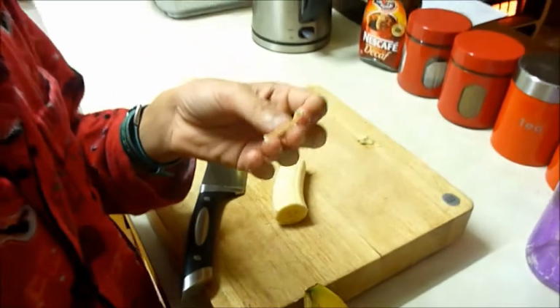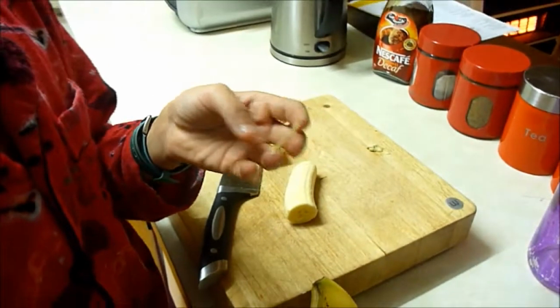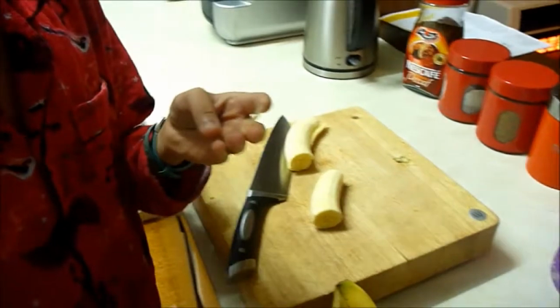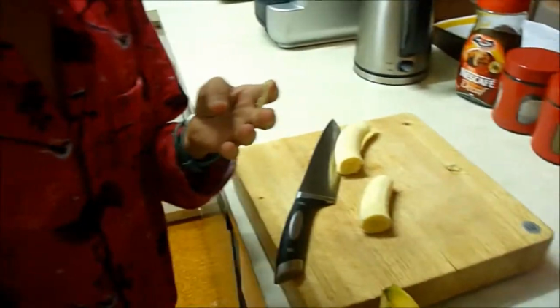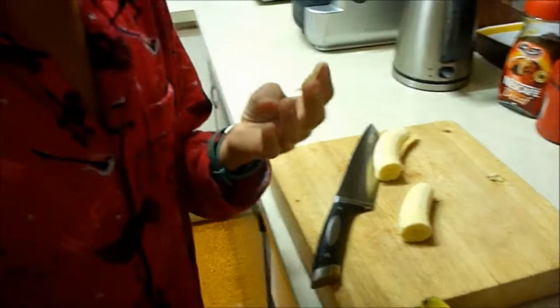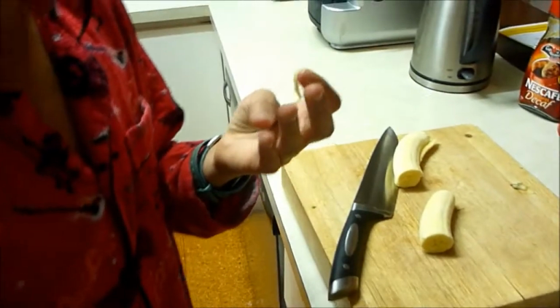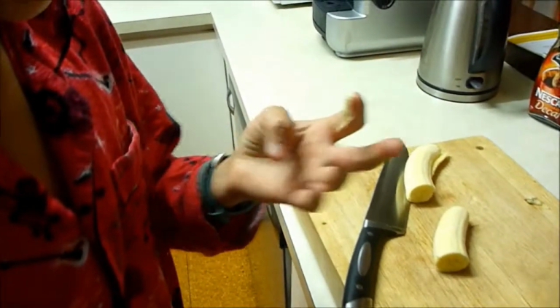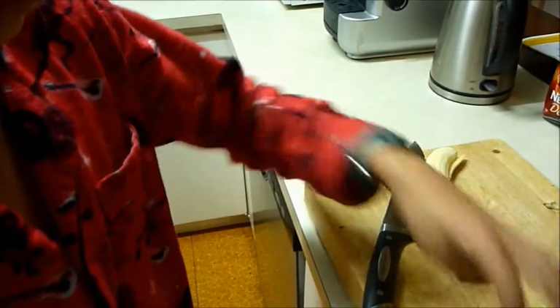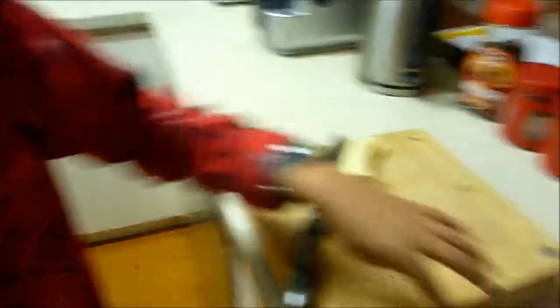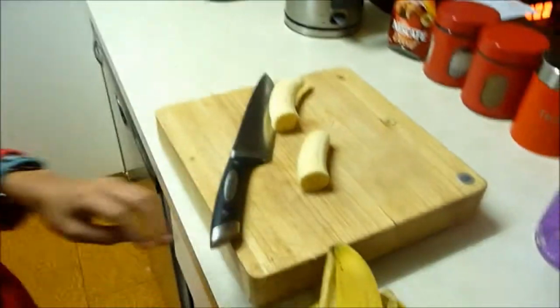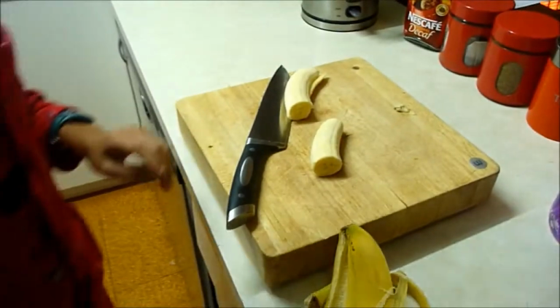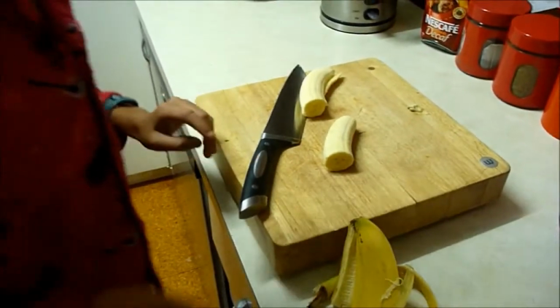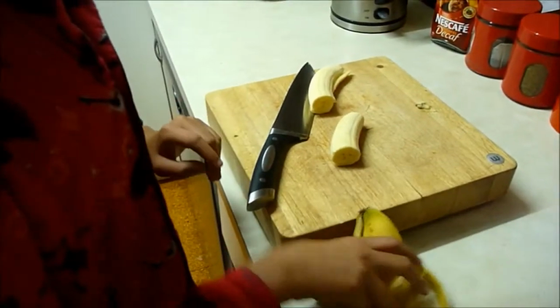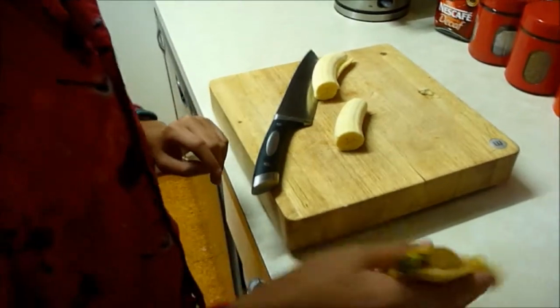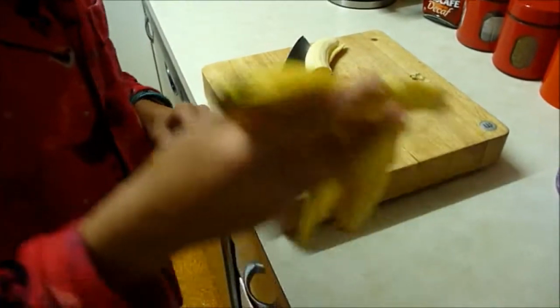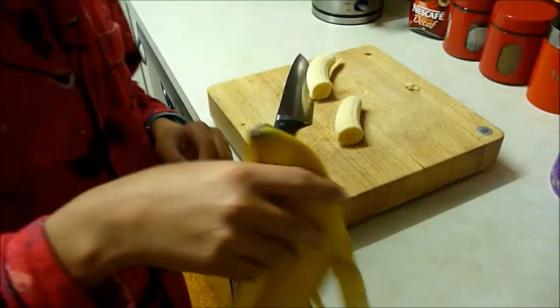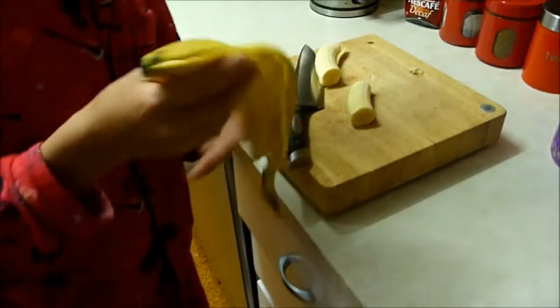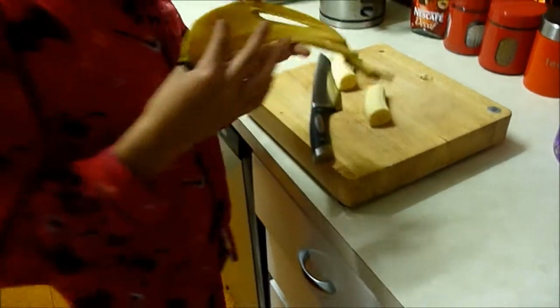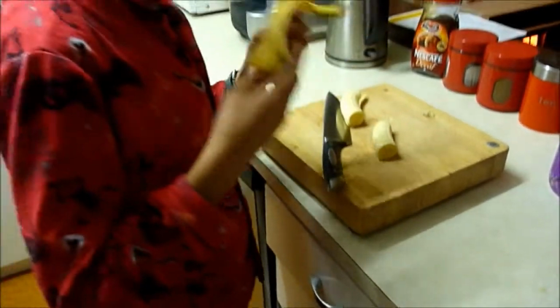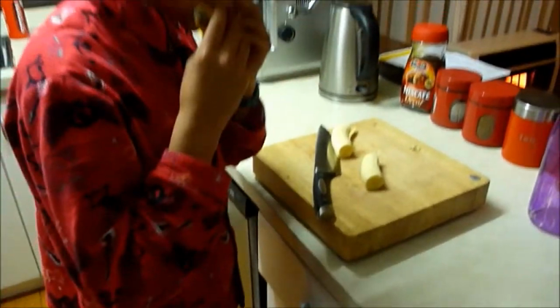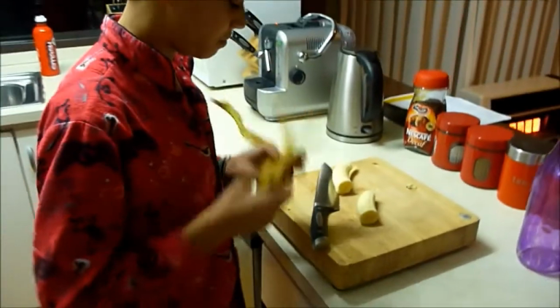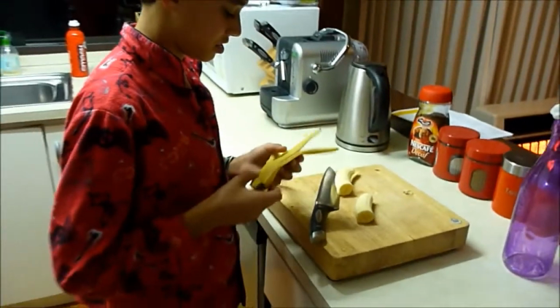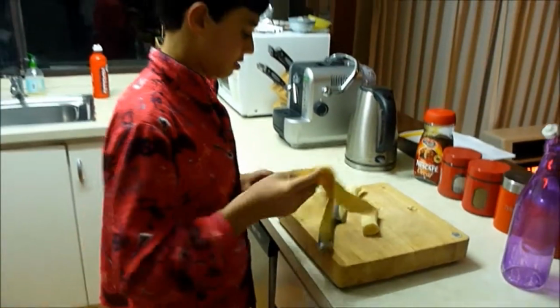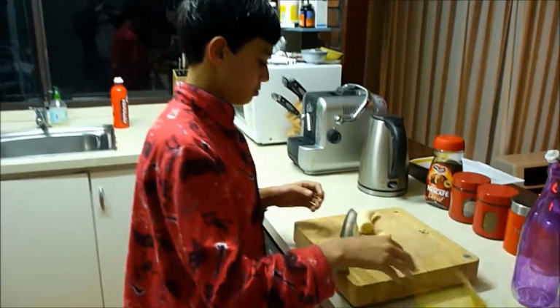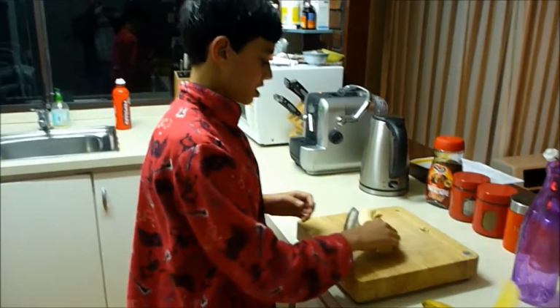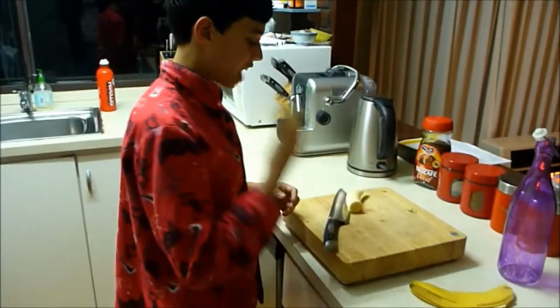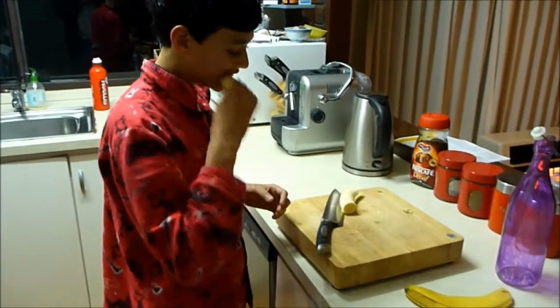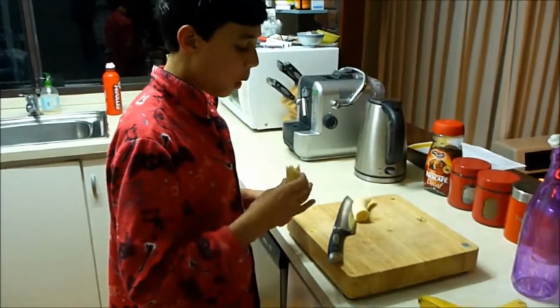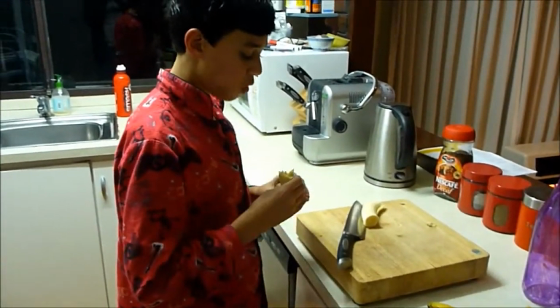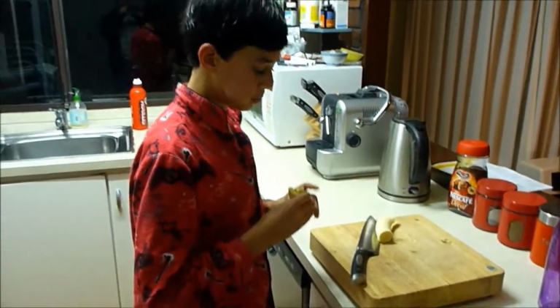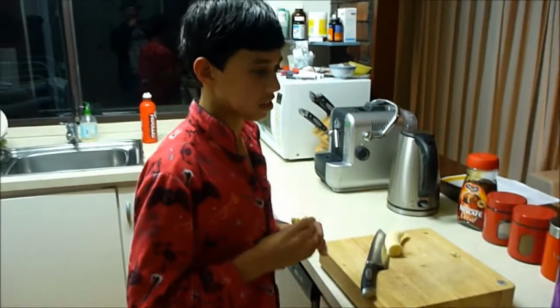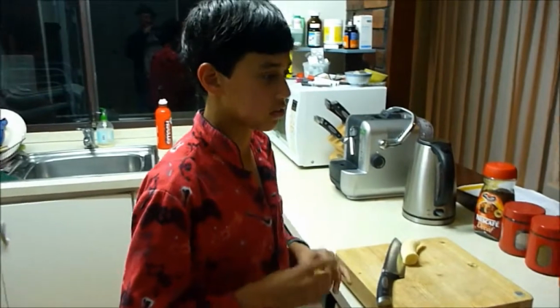I seriously, whenever I eat that, I gag when I eat that. Sometimes I accidentally don't take off the skin. Most of the time, I think delicious fruit.